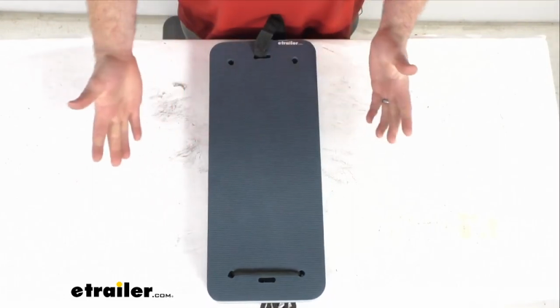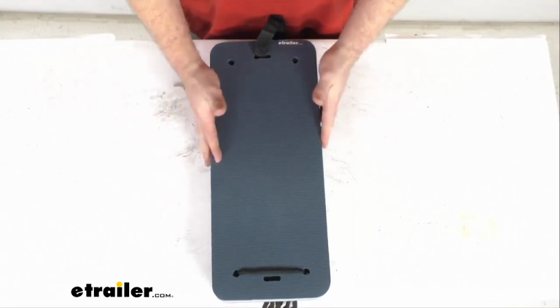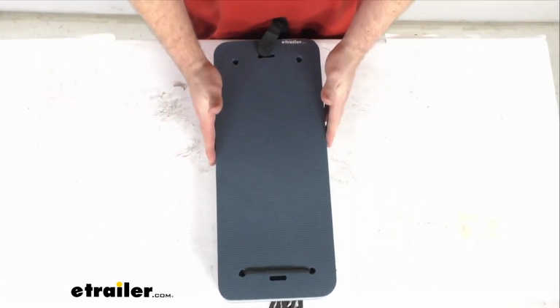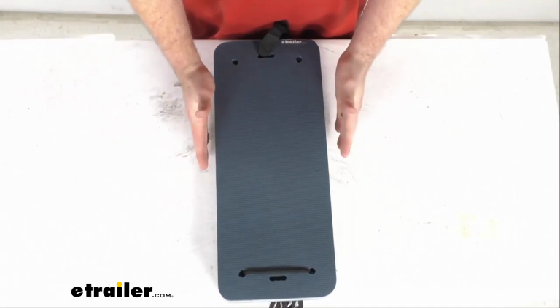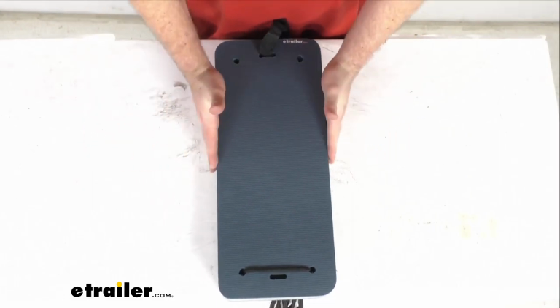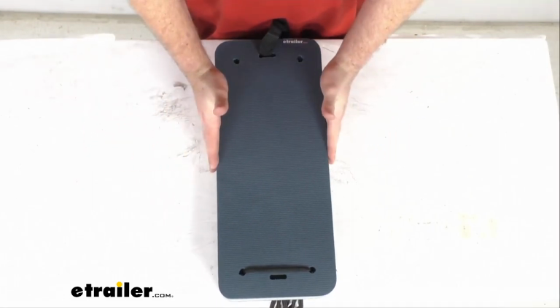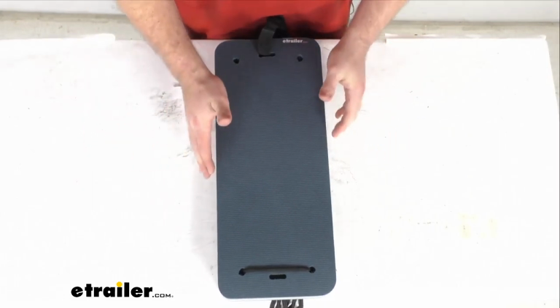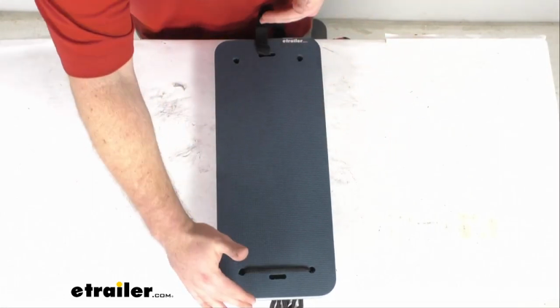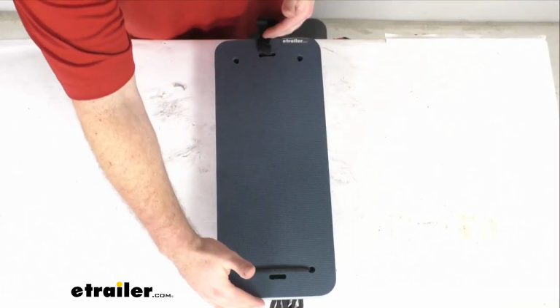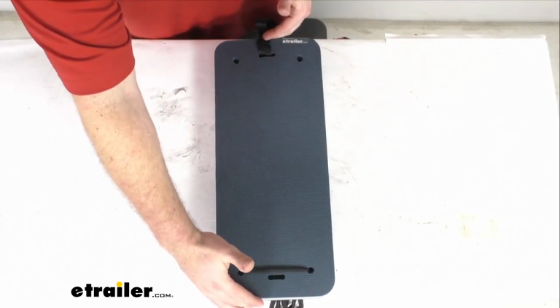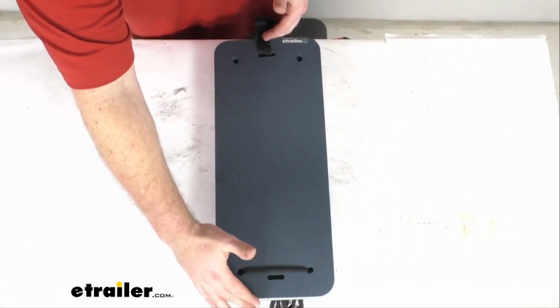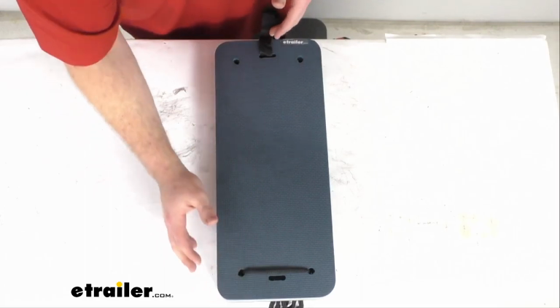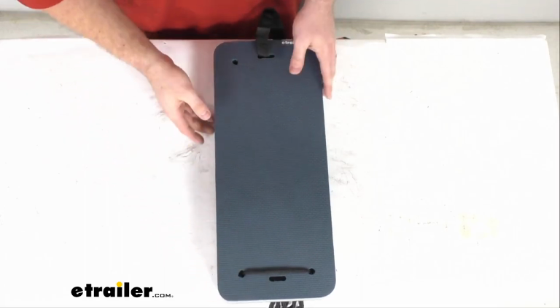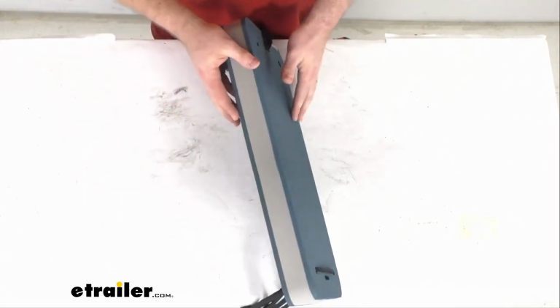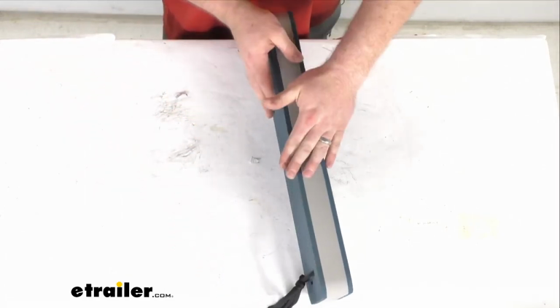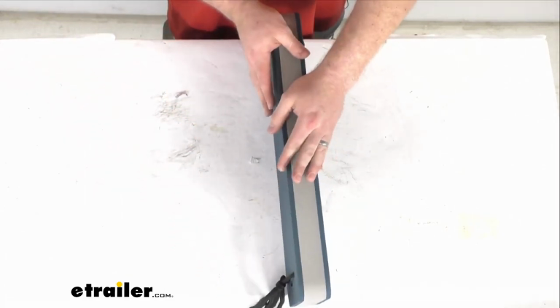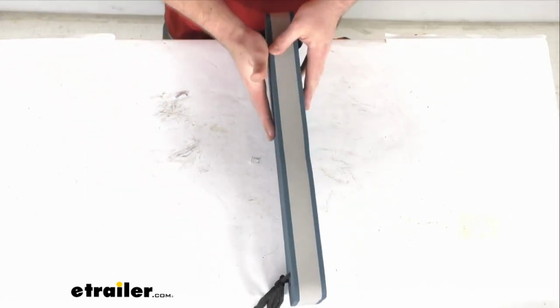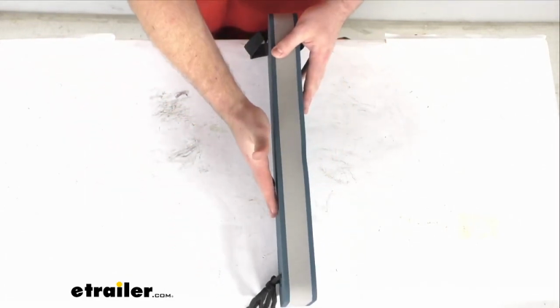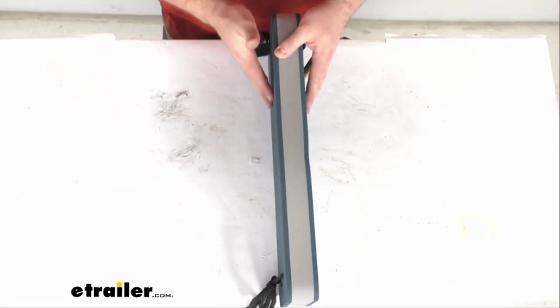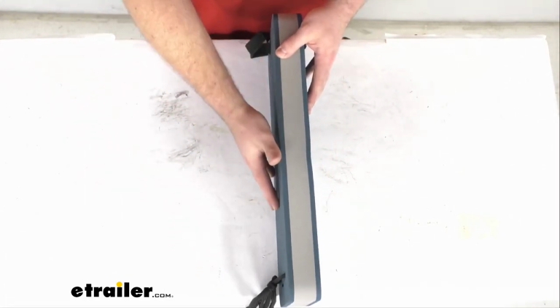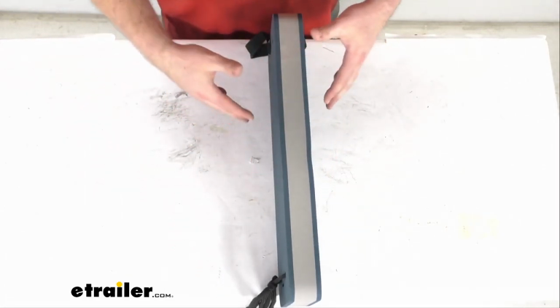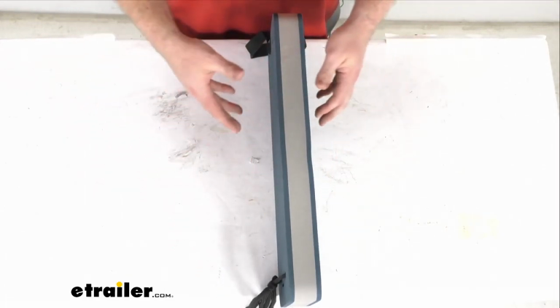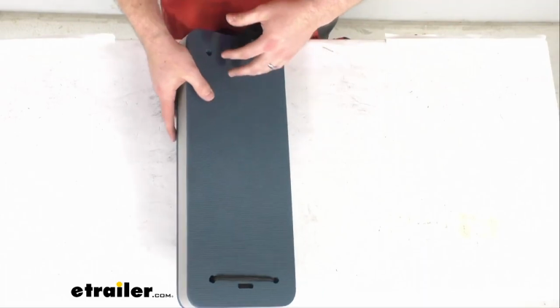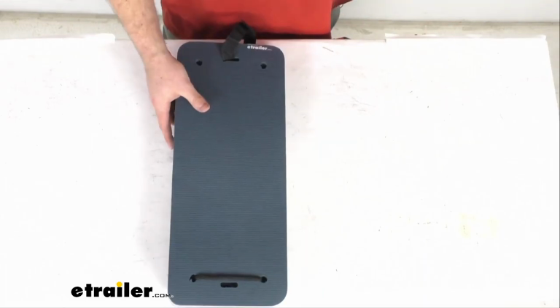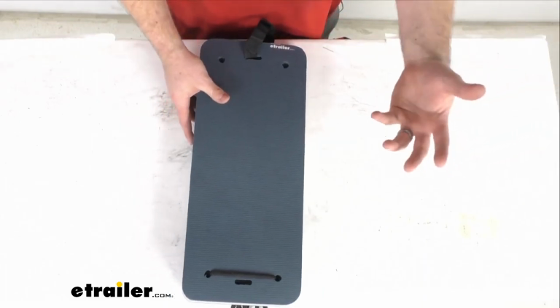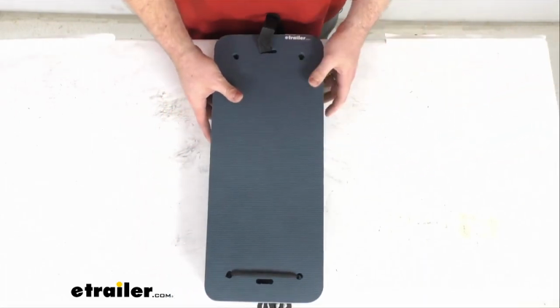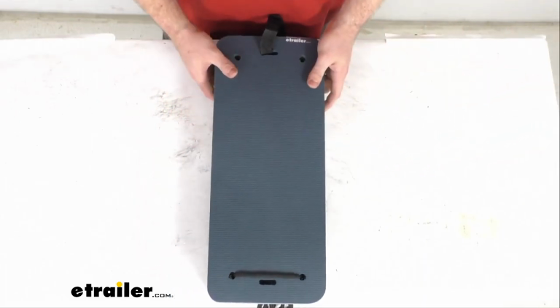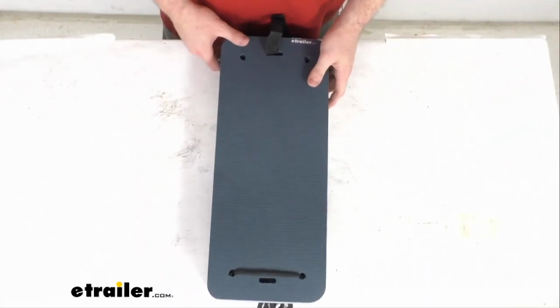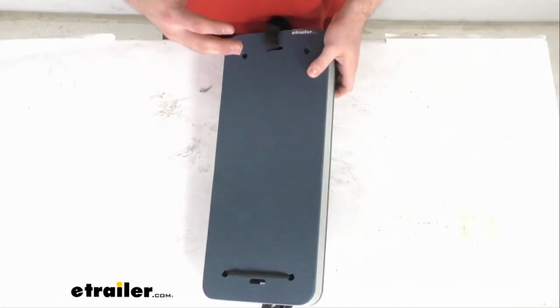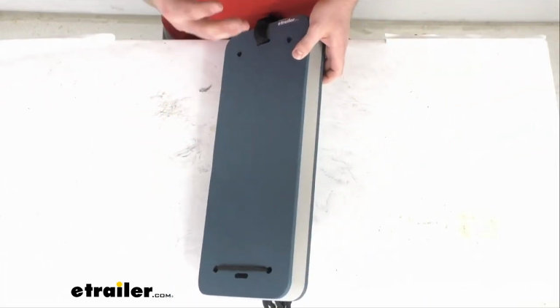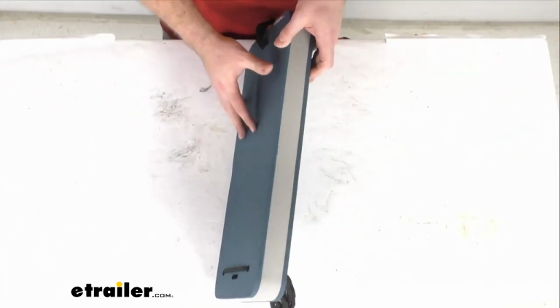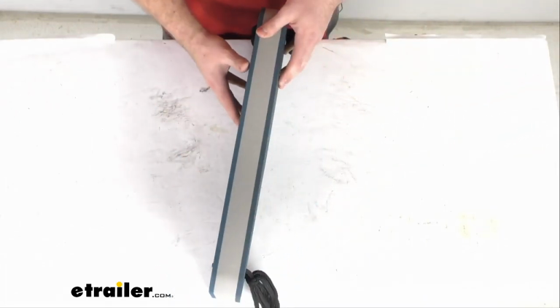It is a very compact size — only about 8 inches wide by 20 inches long. That flat design is going to take up less space than your cylindrical or round boat fenders.